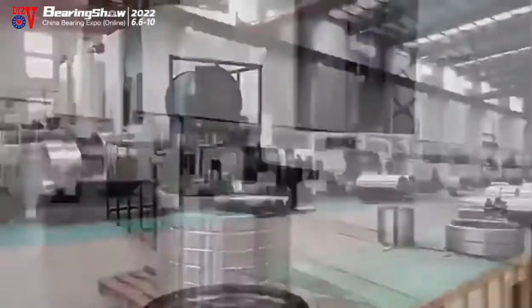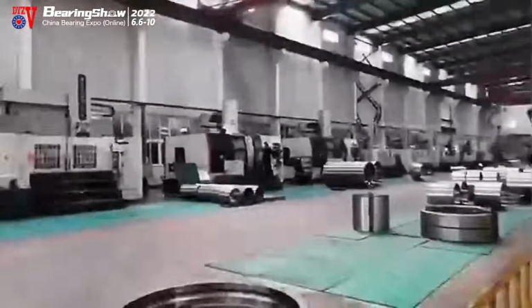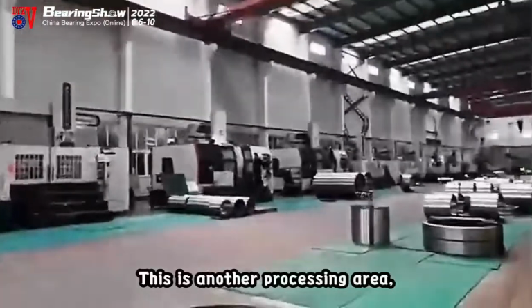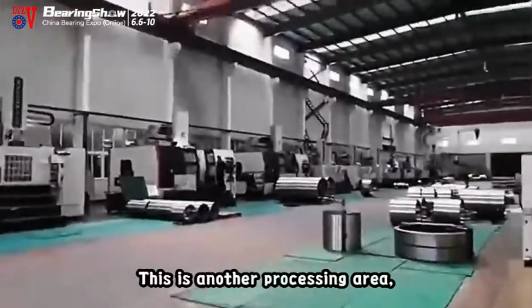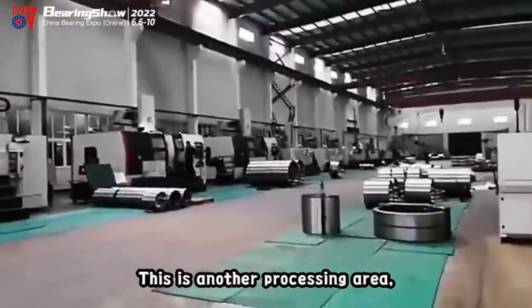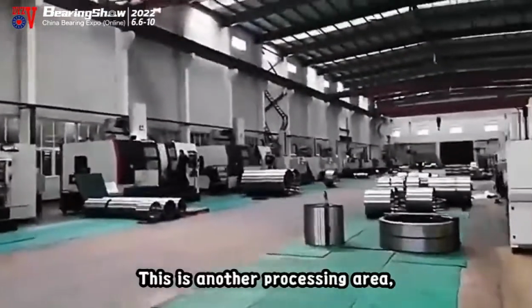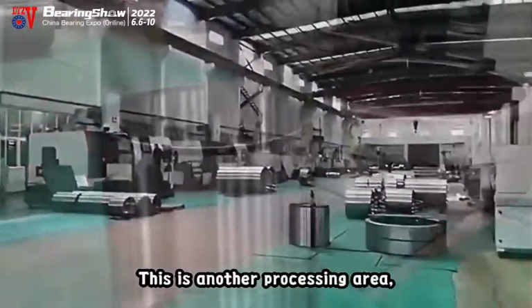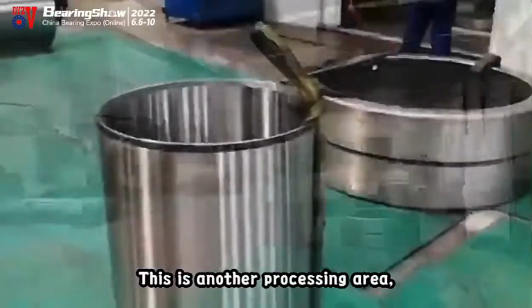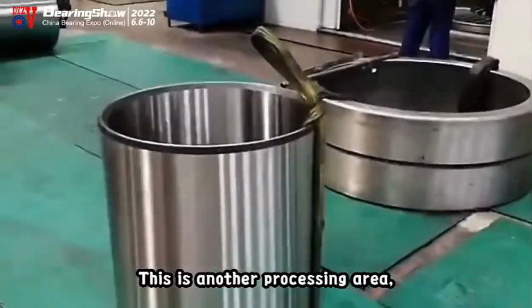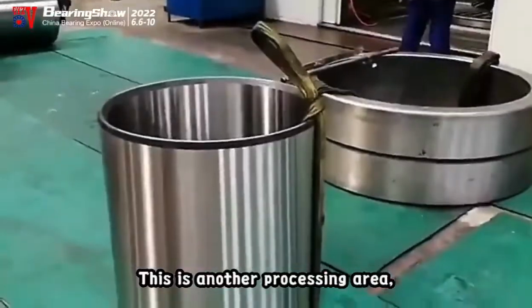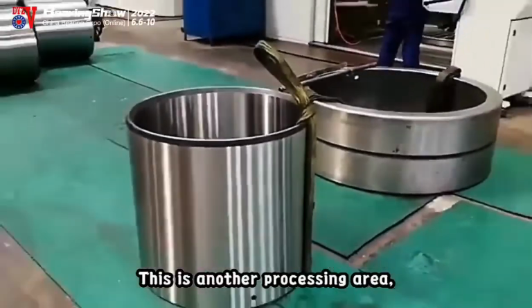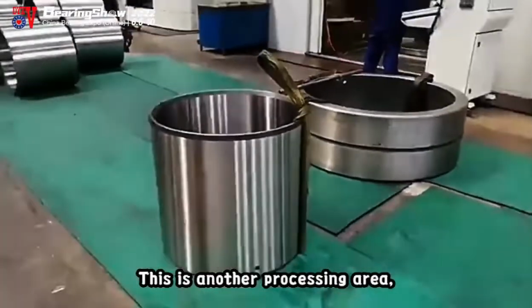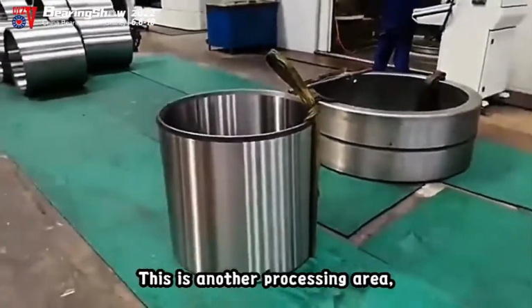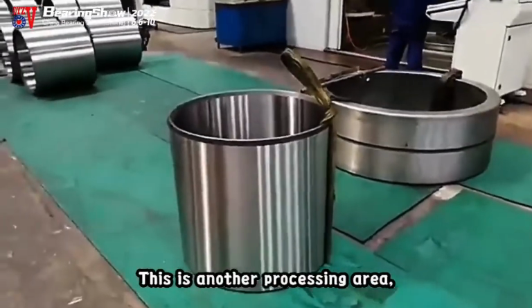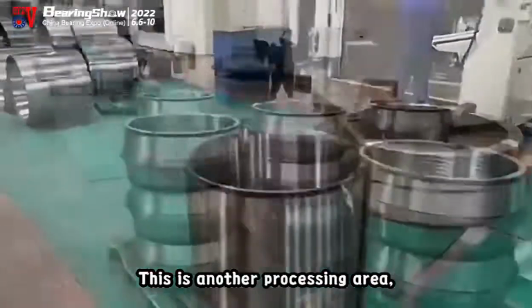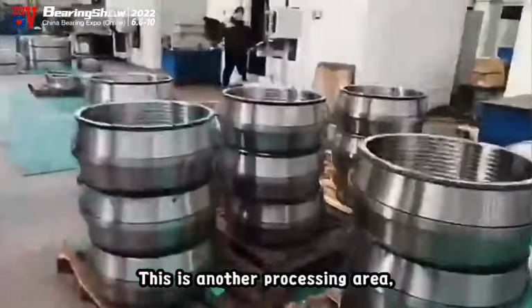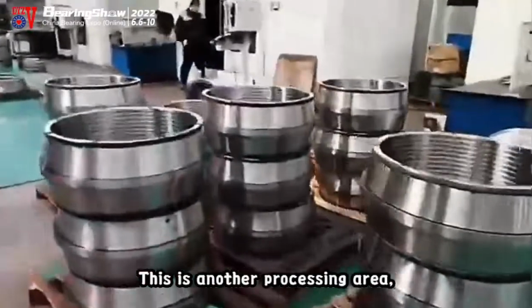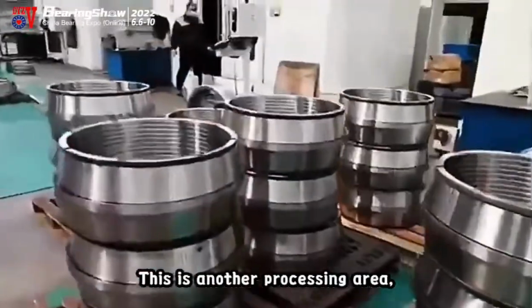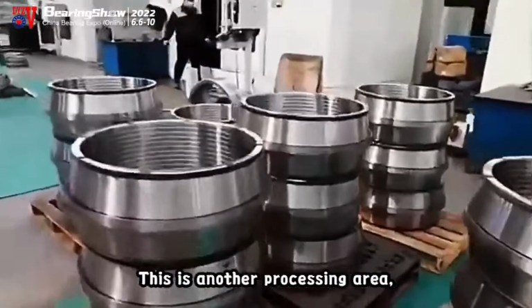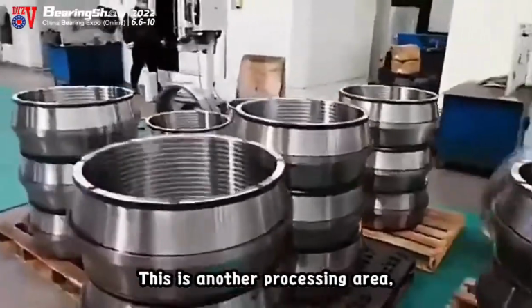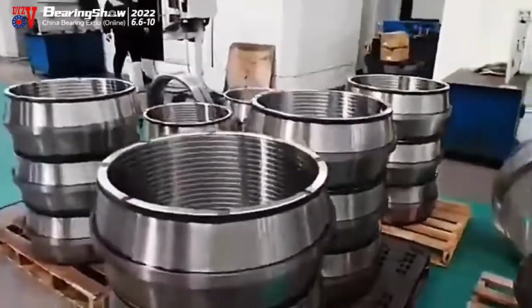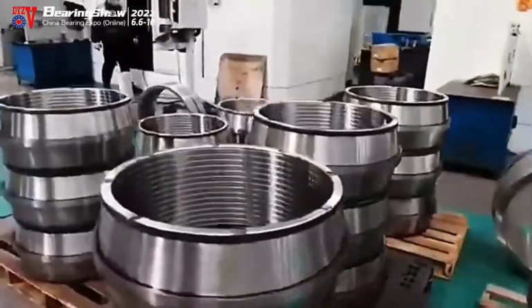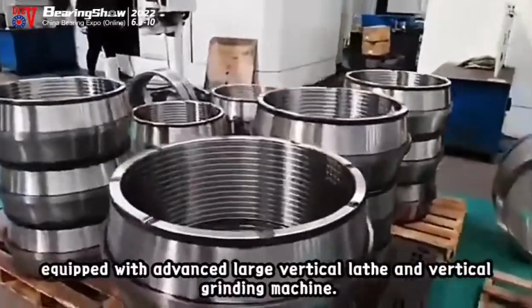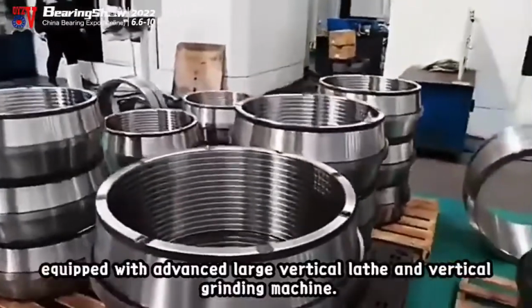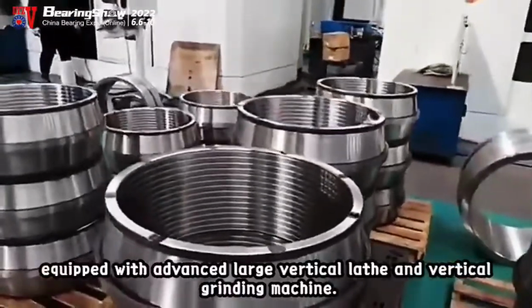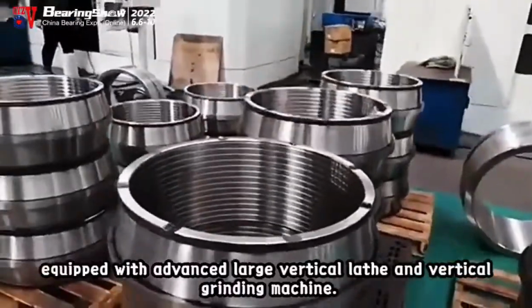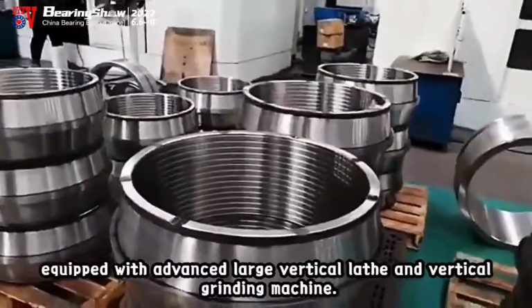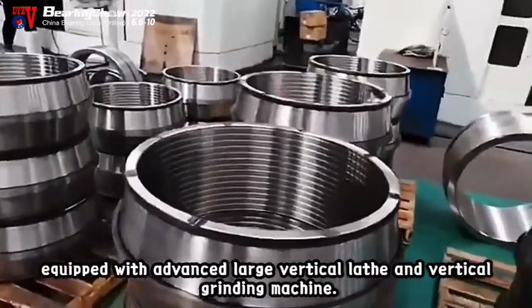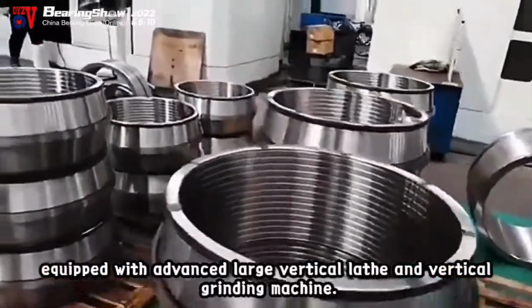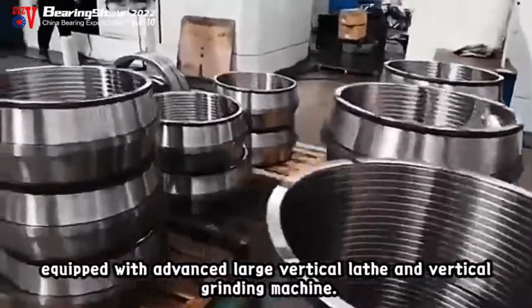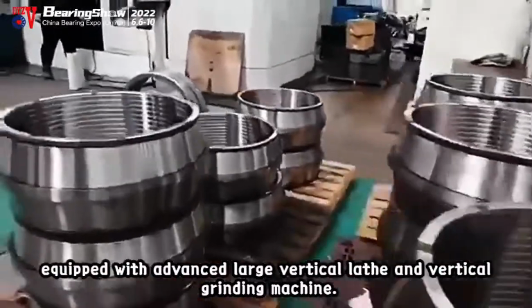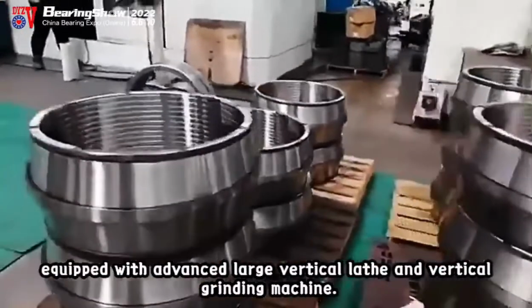This is another processing area, equipped with advanced large vertical lathe and vertical grinding machine.